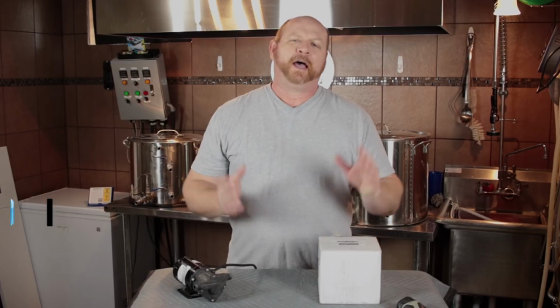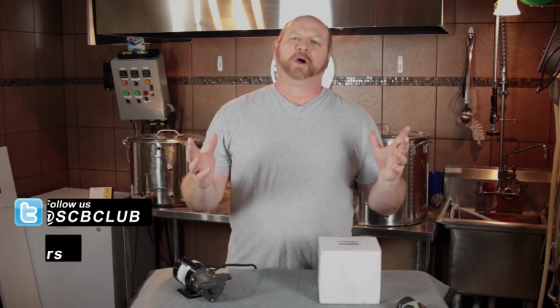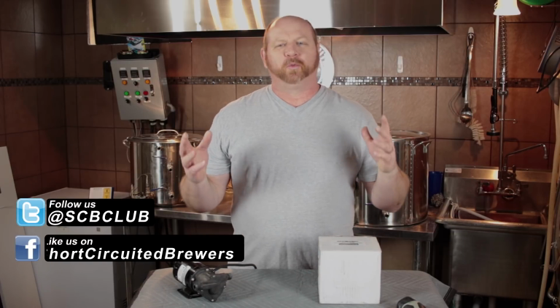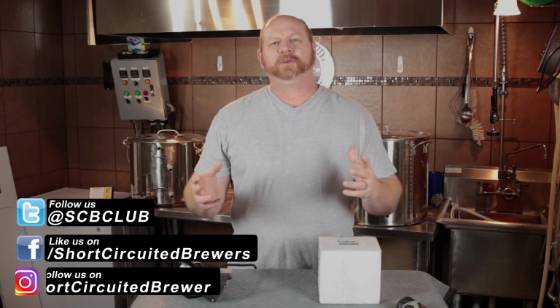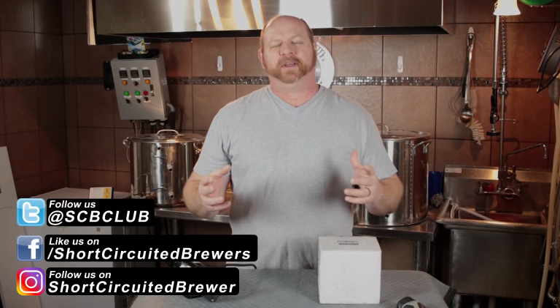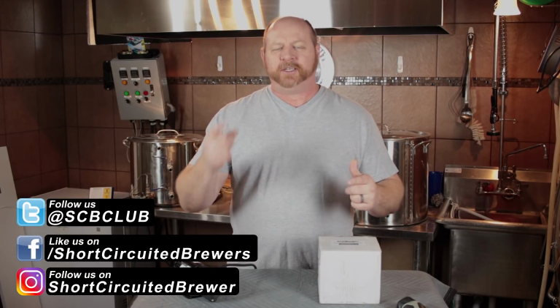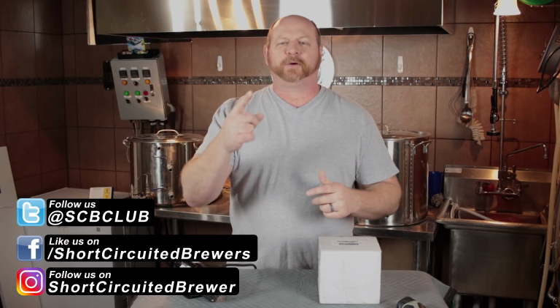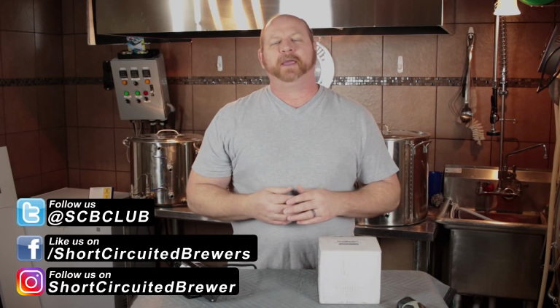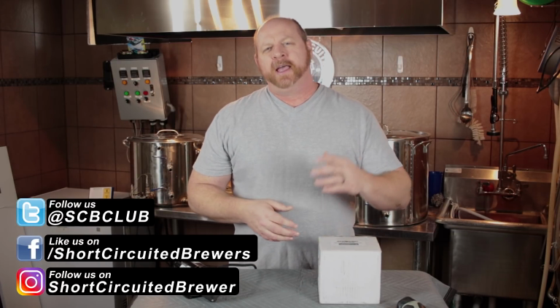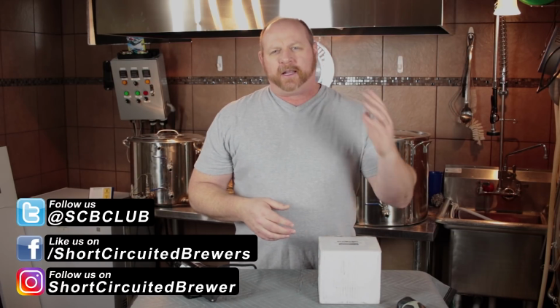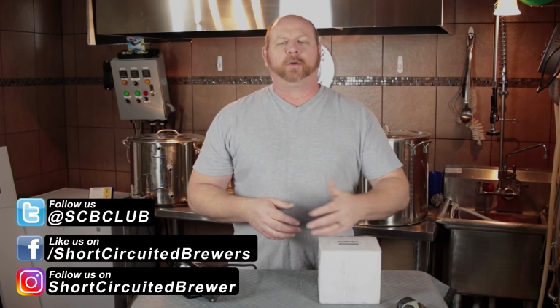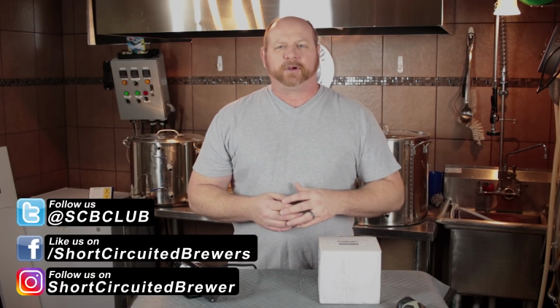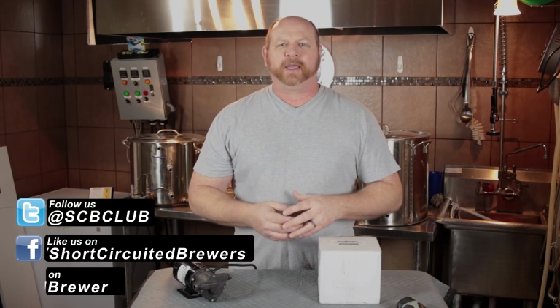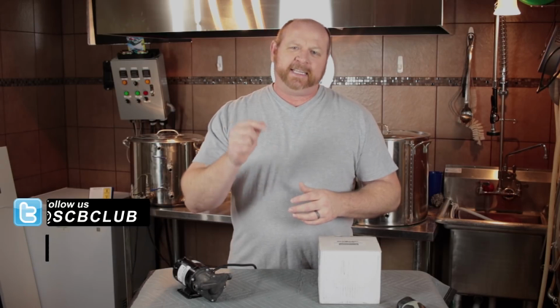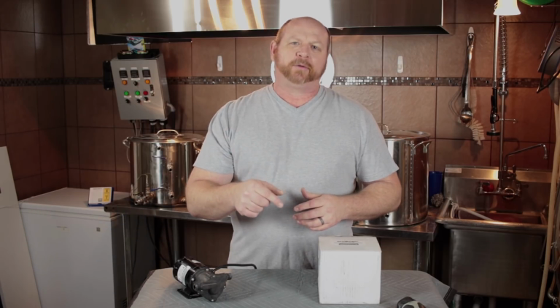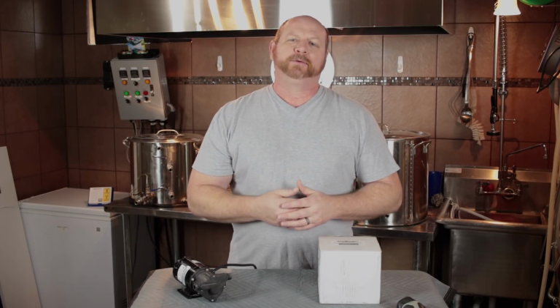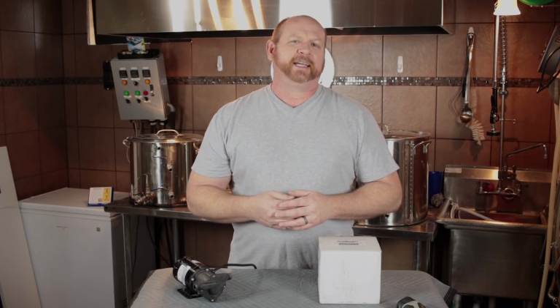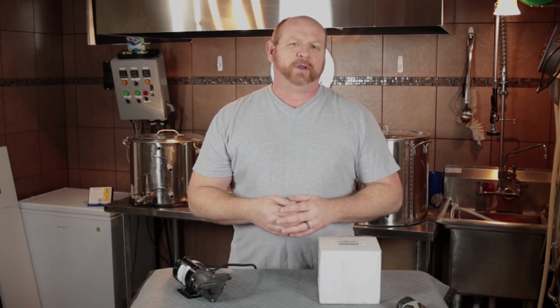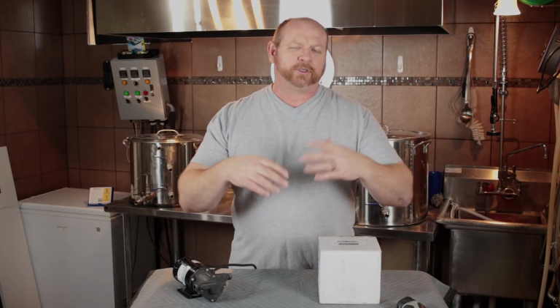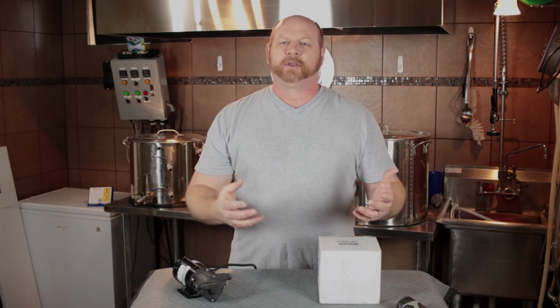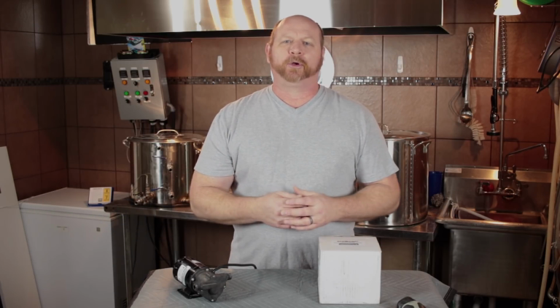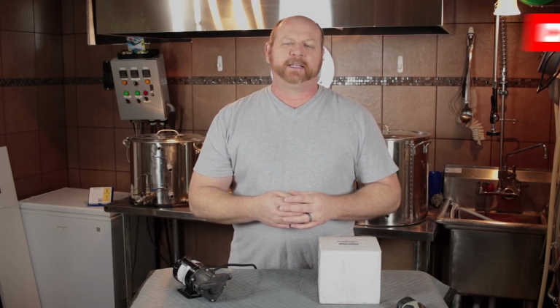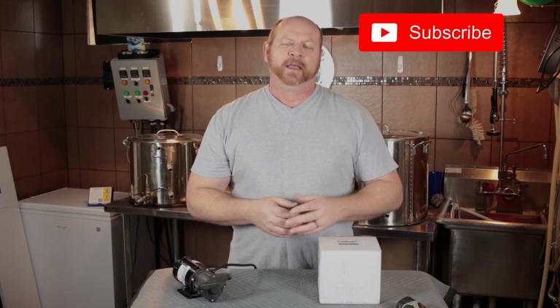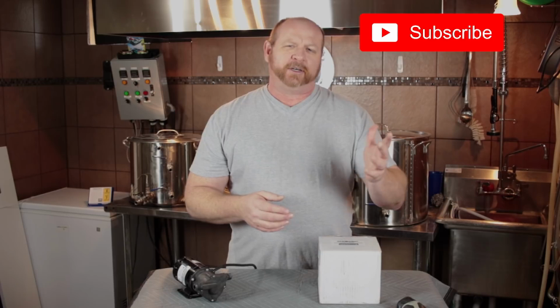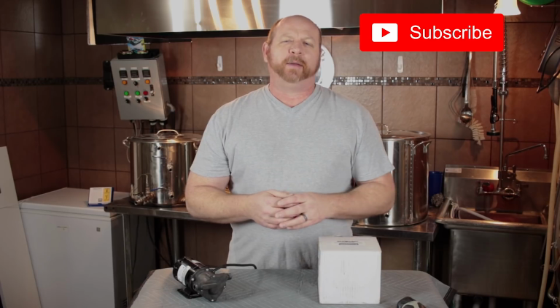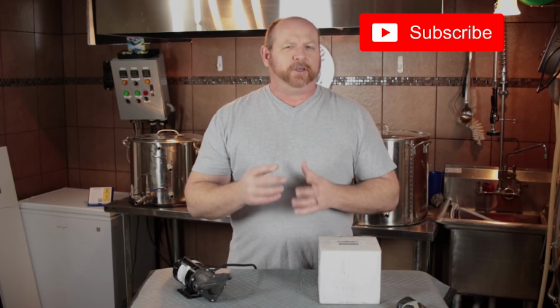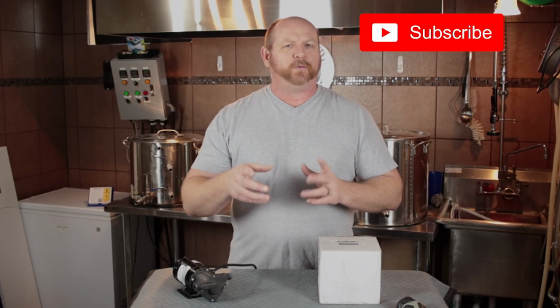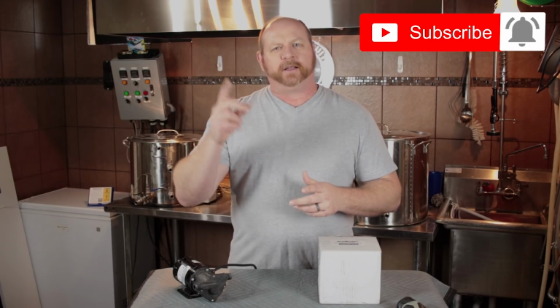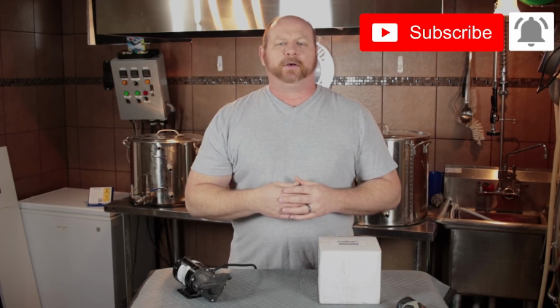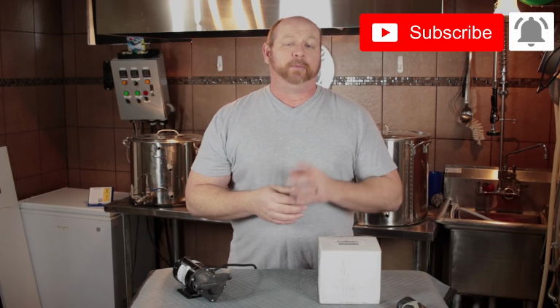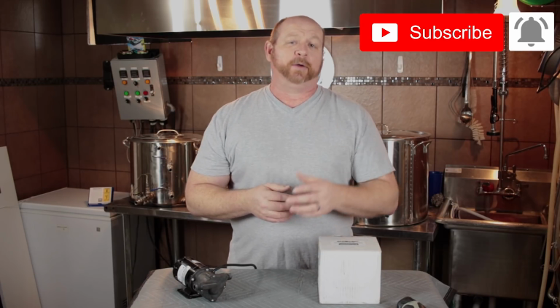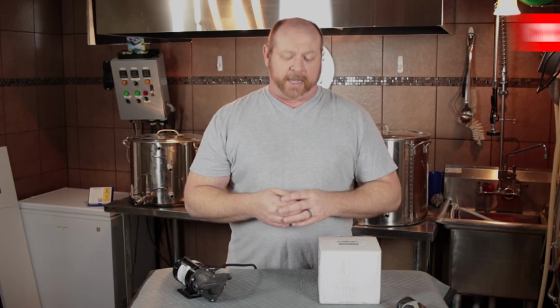Hi, my name is Brian. I'd like to welcome you to another video. If this is your first time here and you'd like to learn more about electric brewing, see product reviews just like this one and all sorts of other homebrewing related stuff, consider subscribing. And if you do, don't forget to click the bell so you don't miss a video when it comes out.